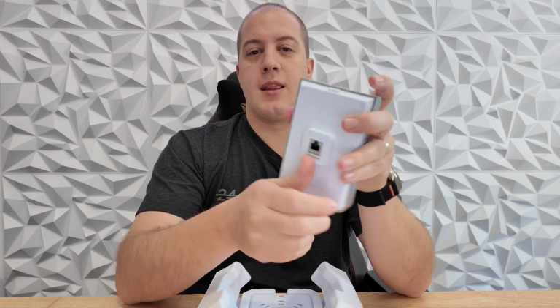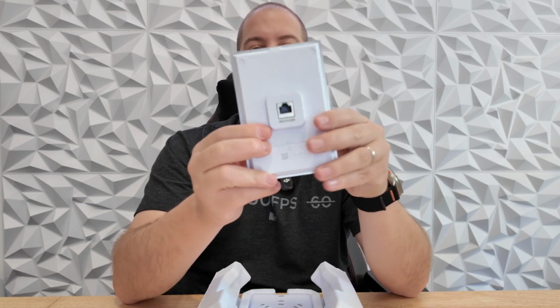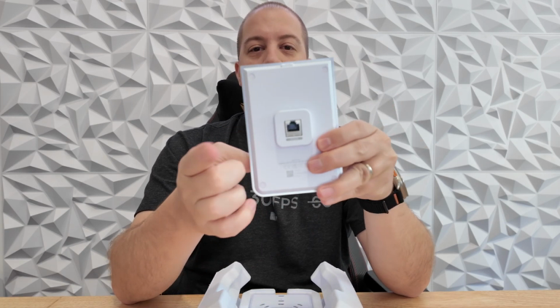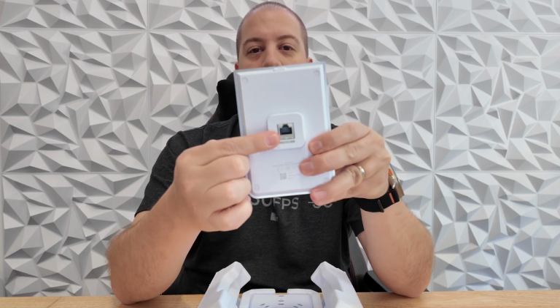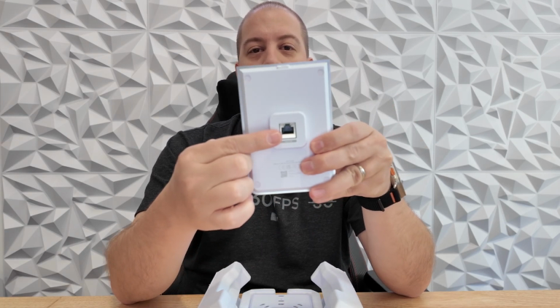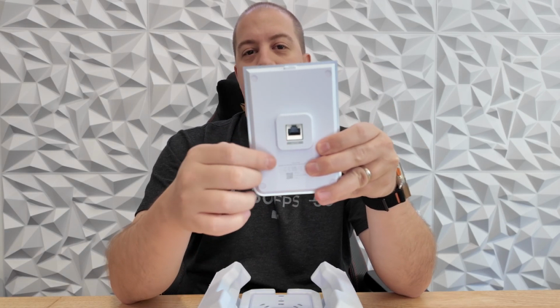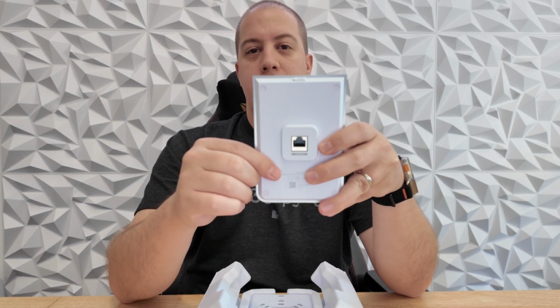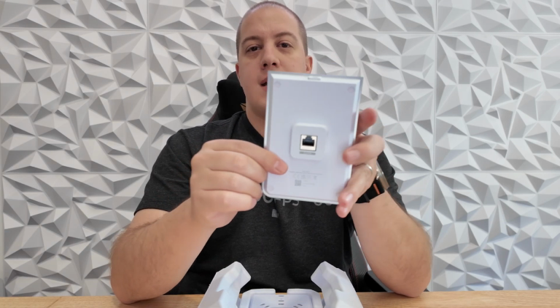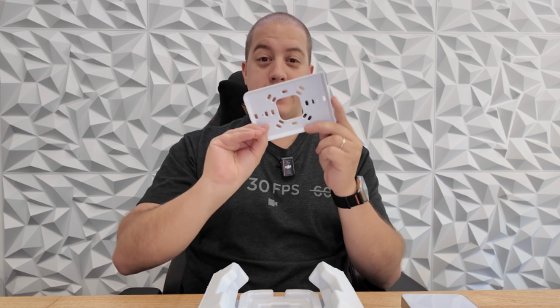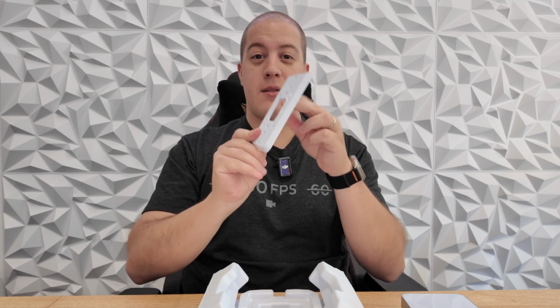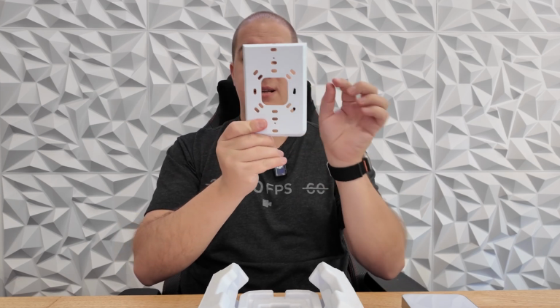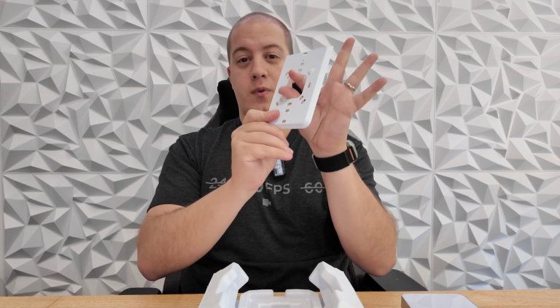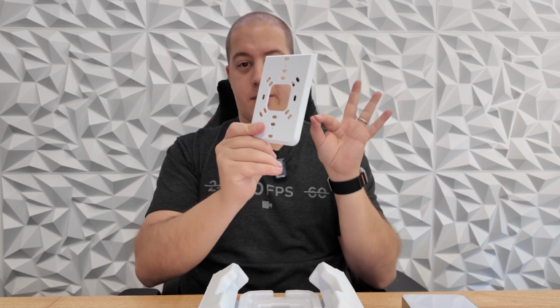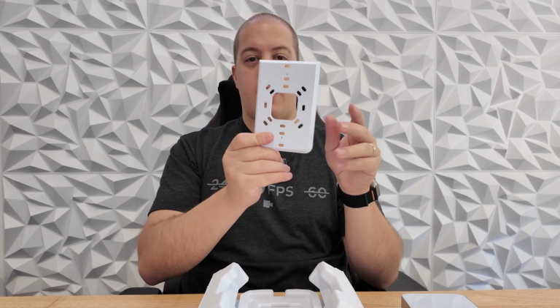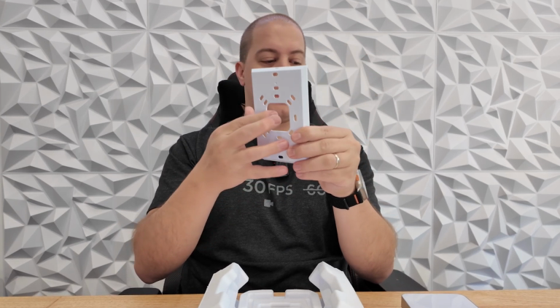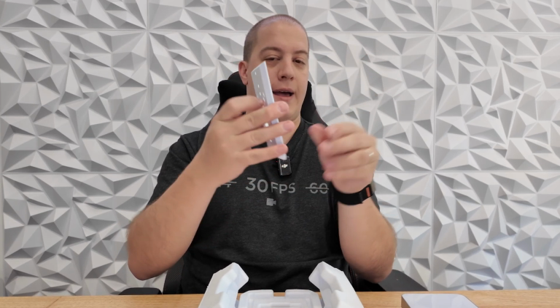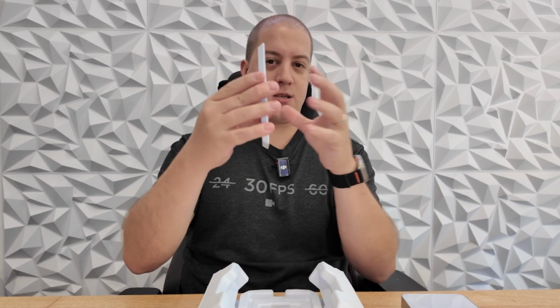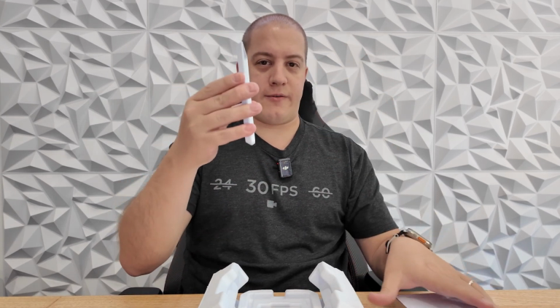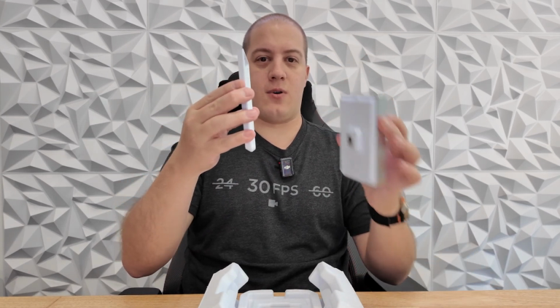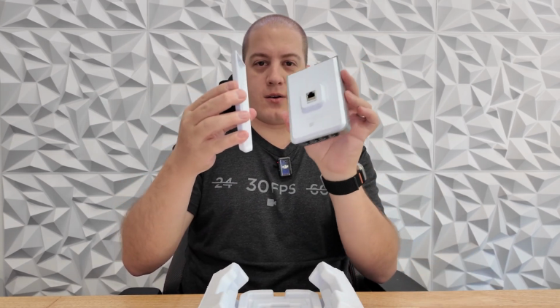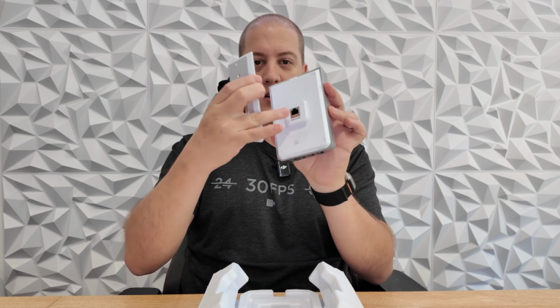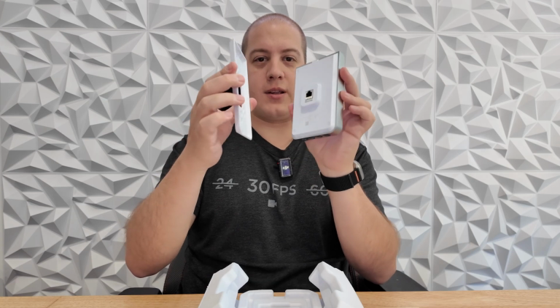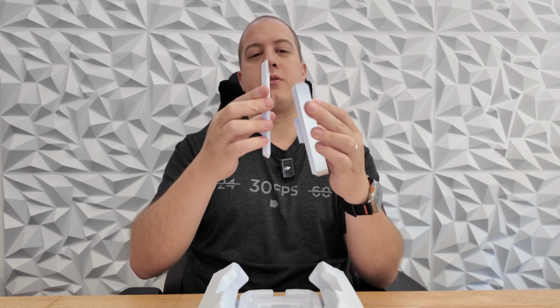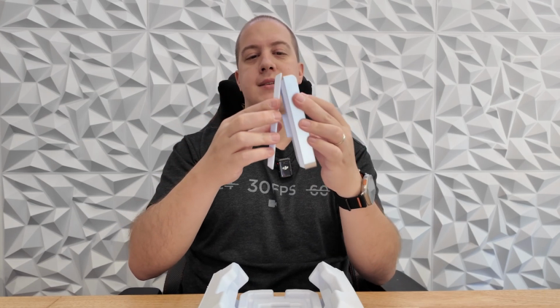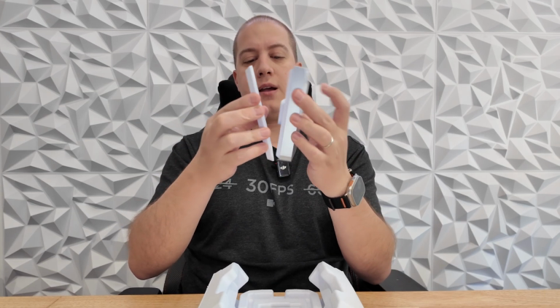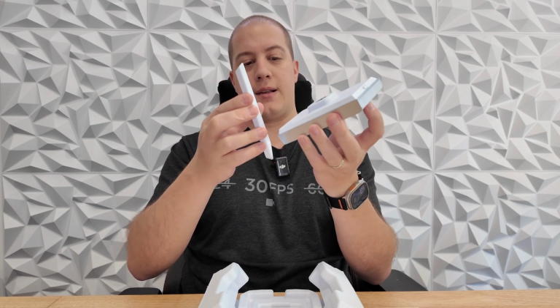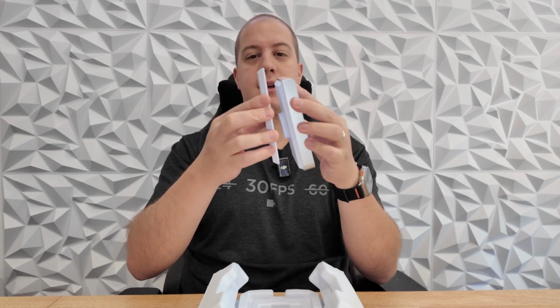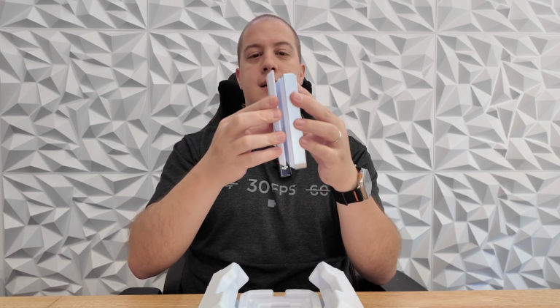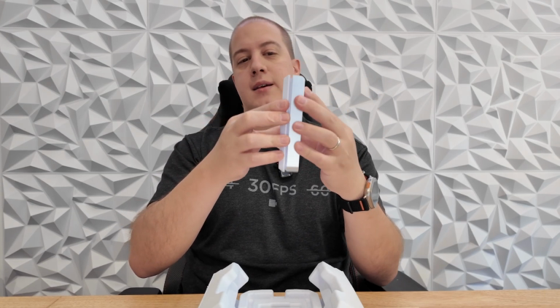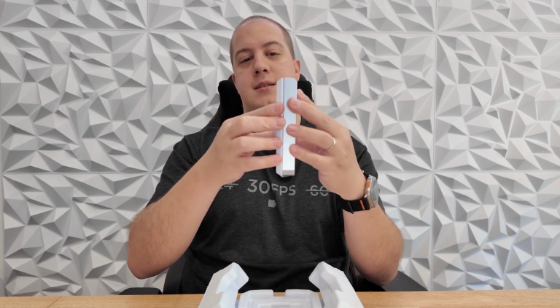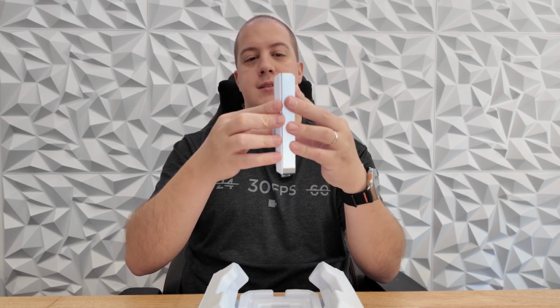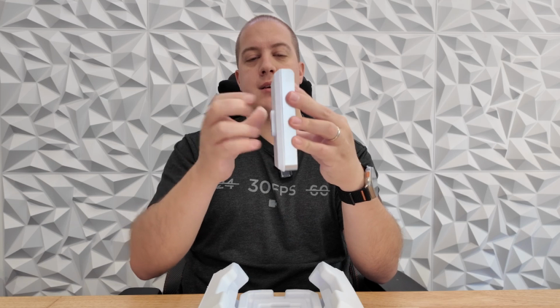On the back is where your run back to your network goes. What you're going to do is mount this into the wall, run your cable through here, and once you have that affixed to the wall you're going to plug the cable into your access point and click this into place.